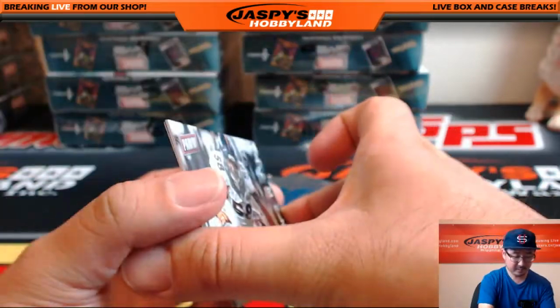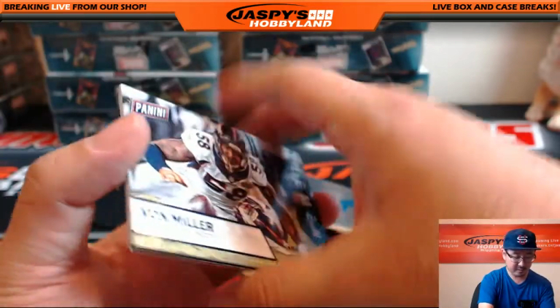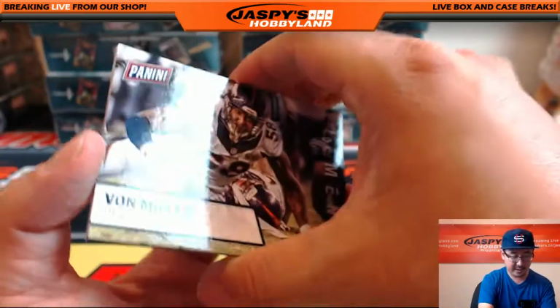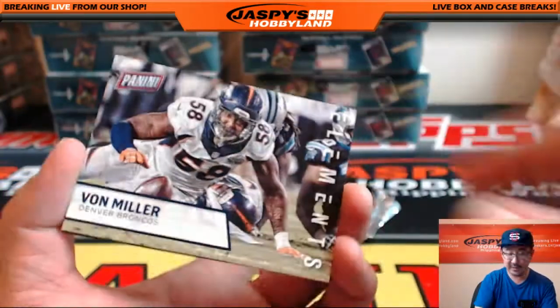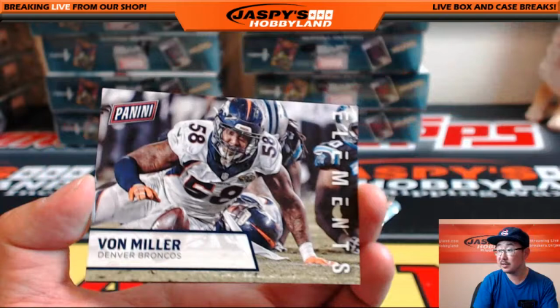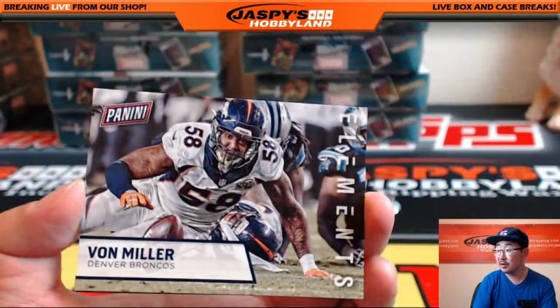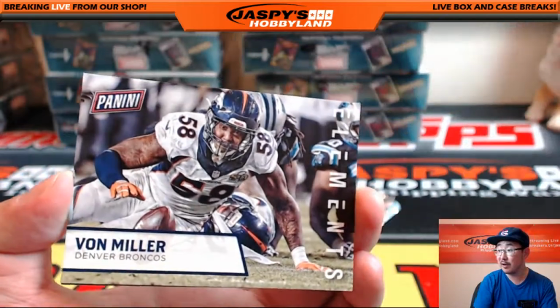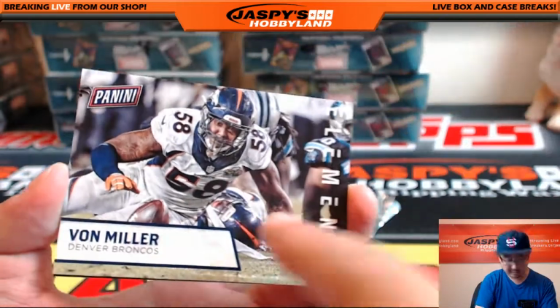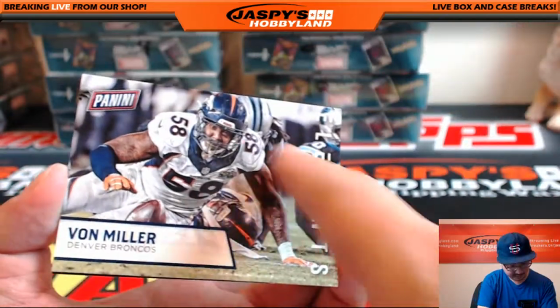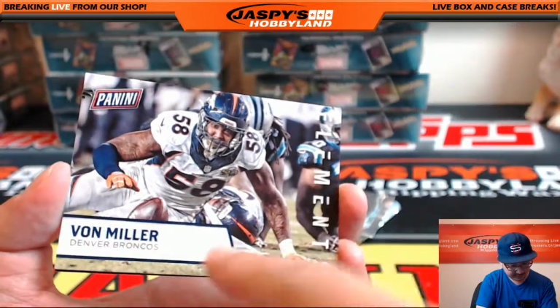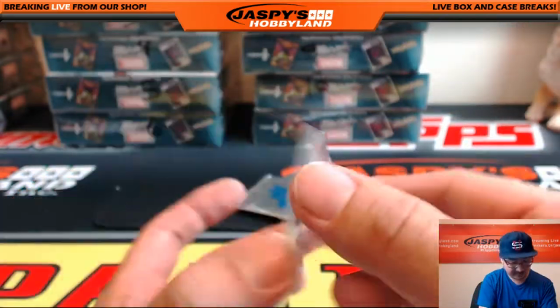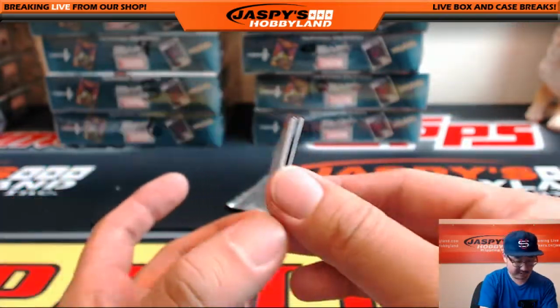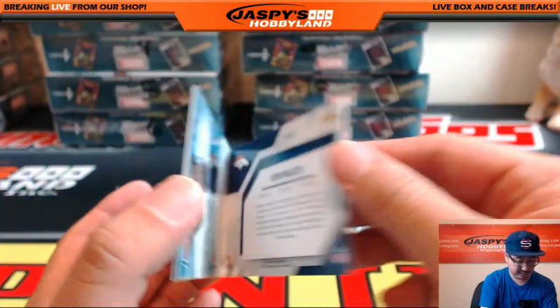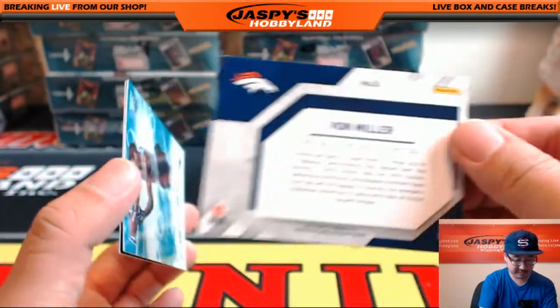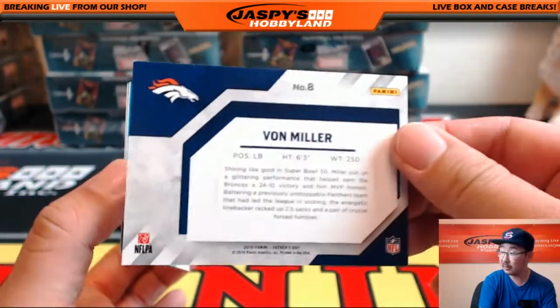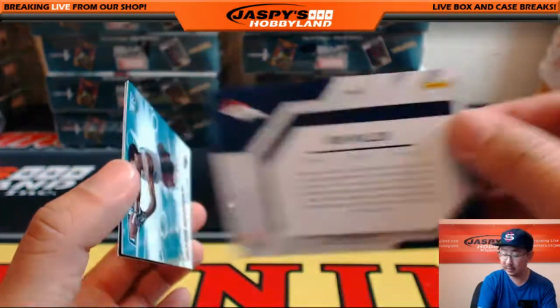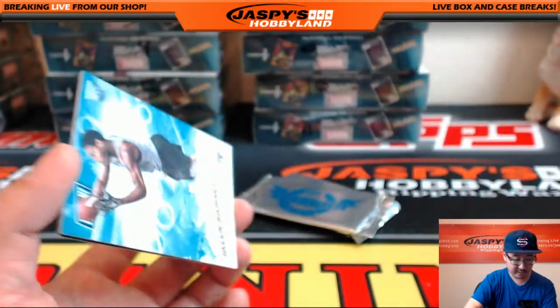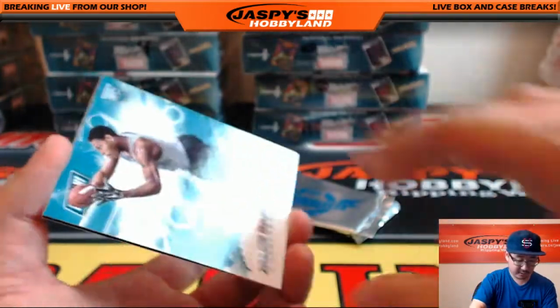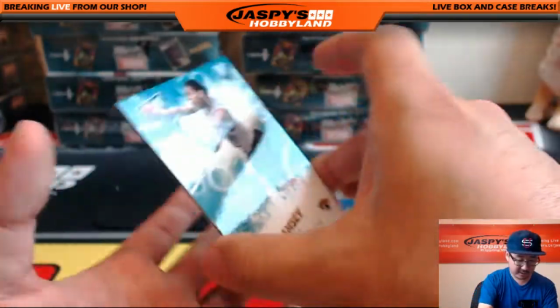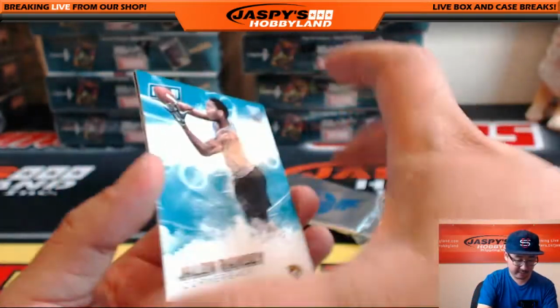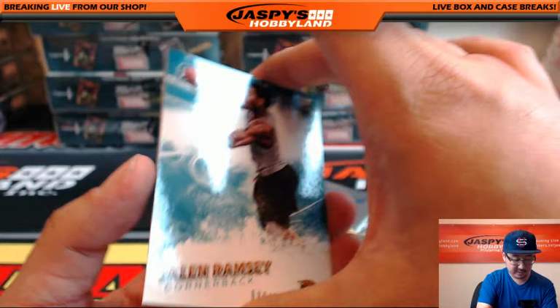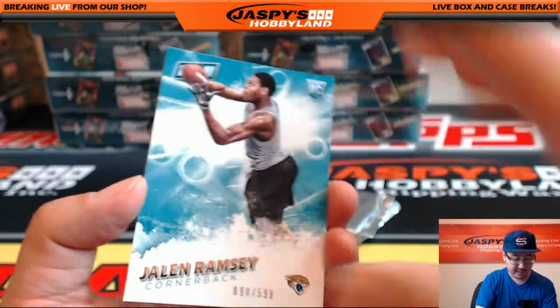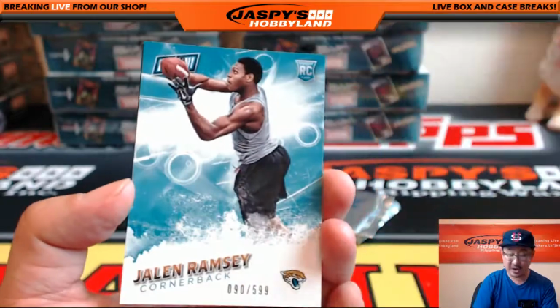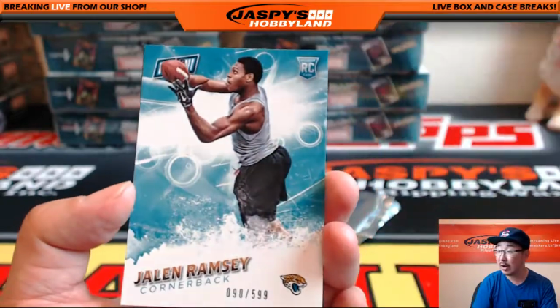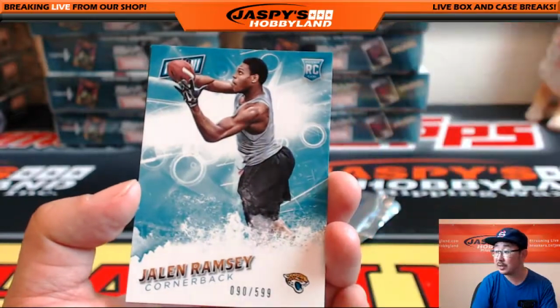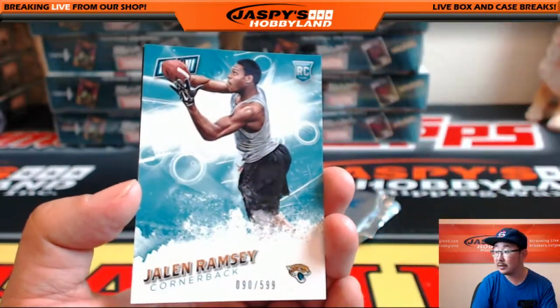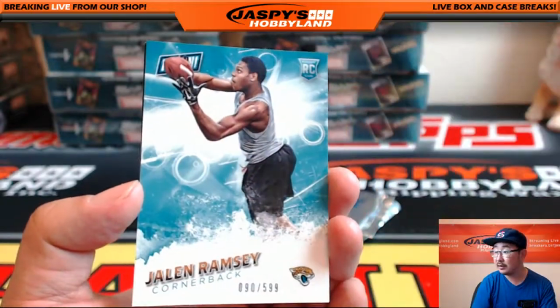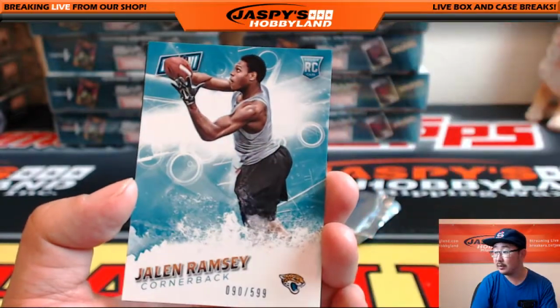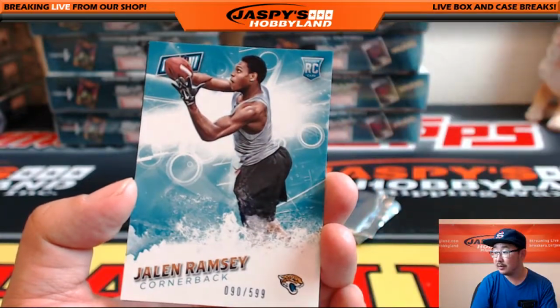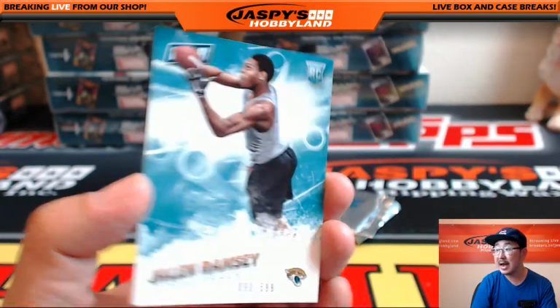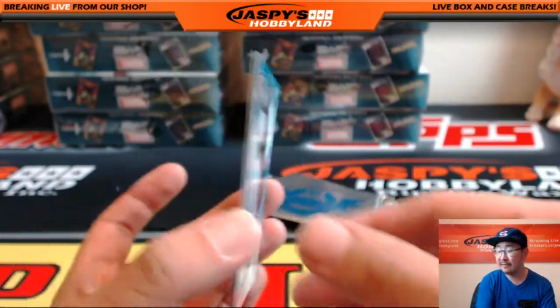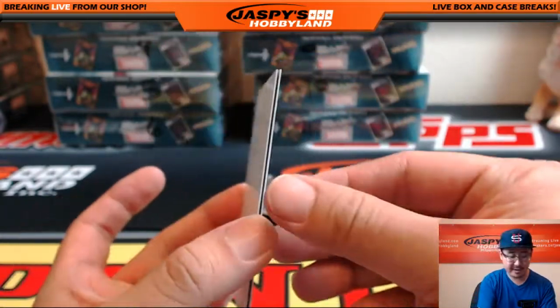Elements — Vaughn Miller. I don't see a lot of elements here, but there's Vaughn Miller. Jalen Ramsey, 90 out of 599.